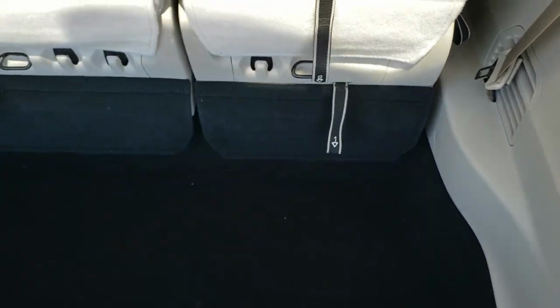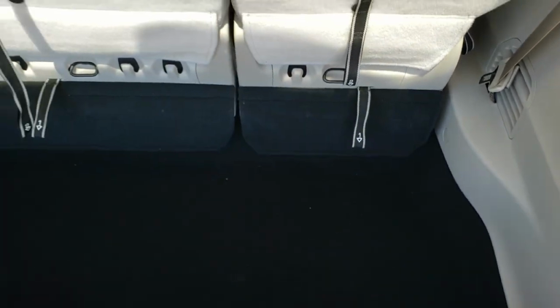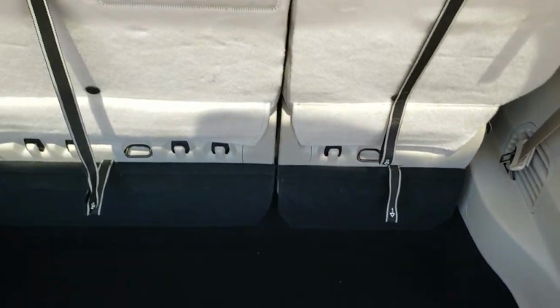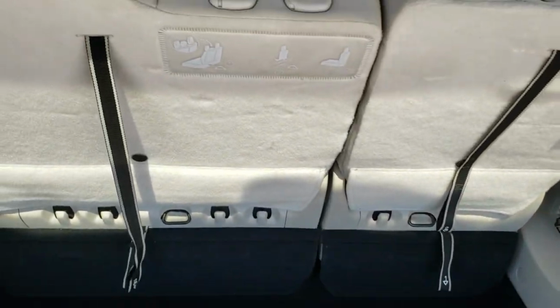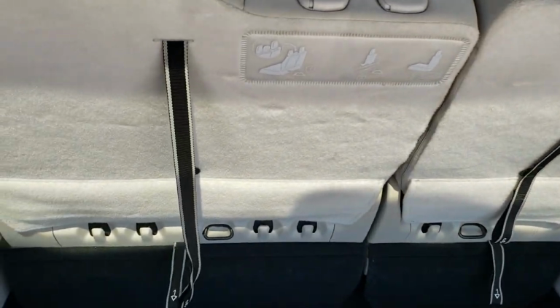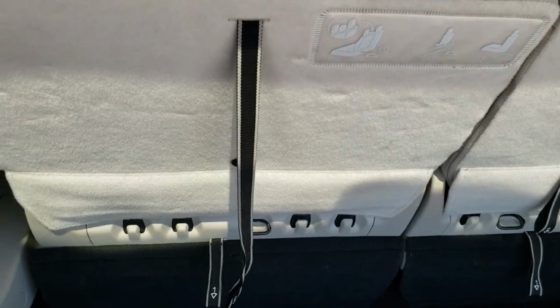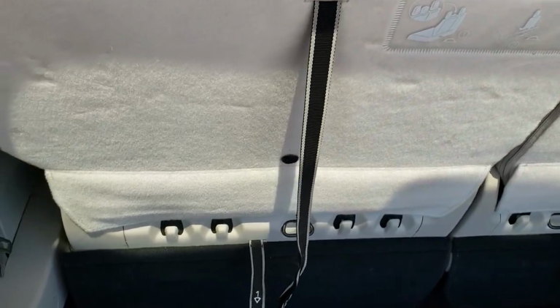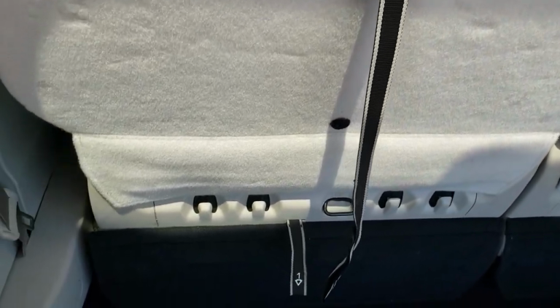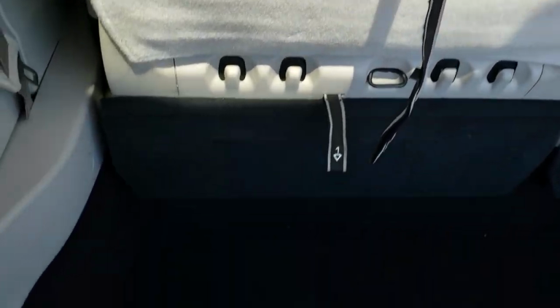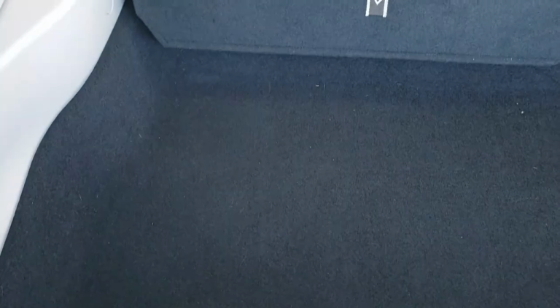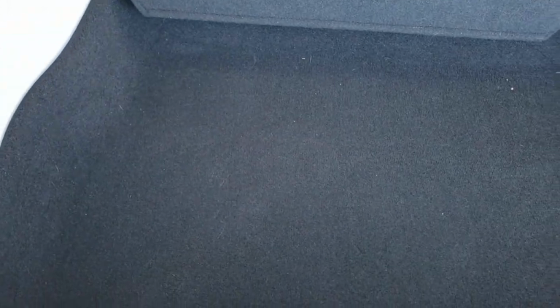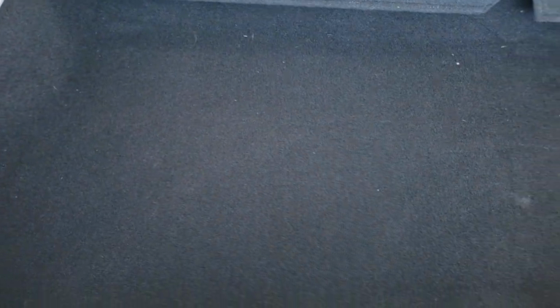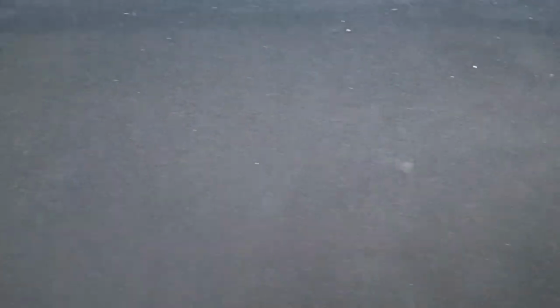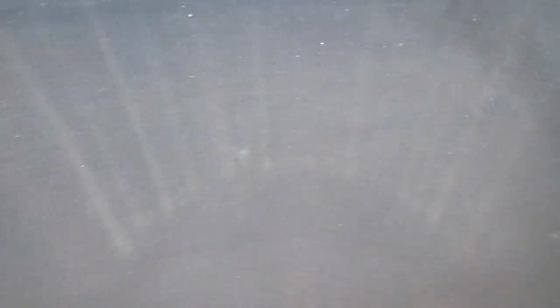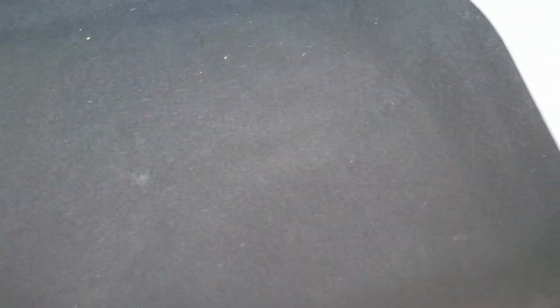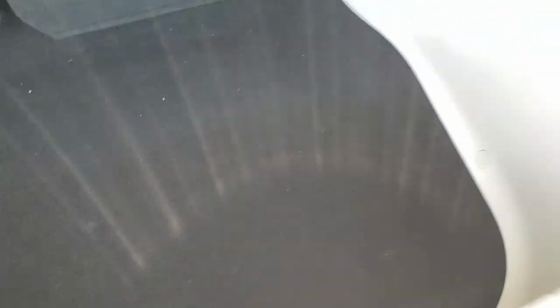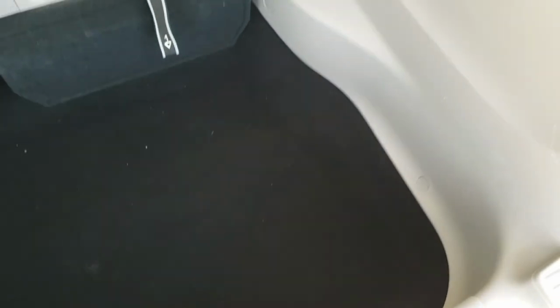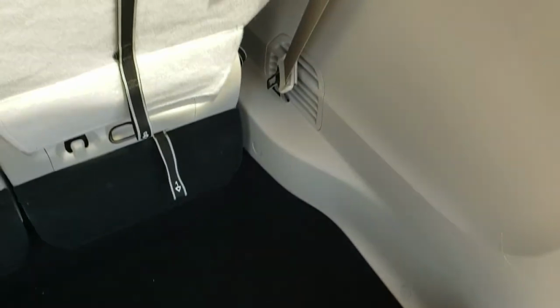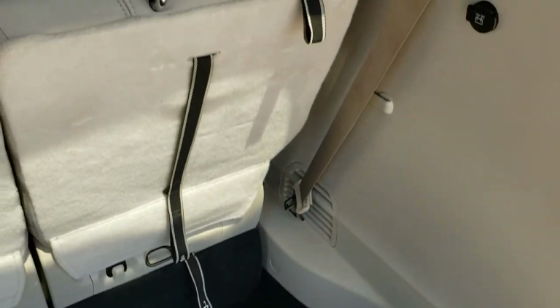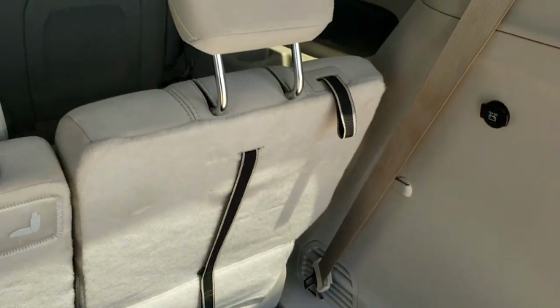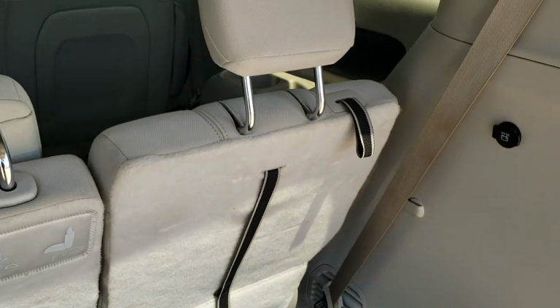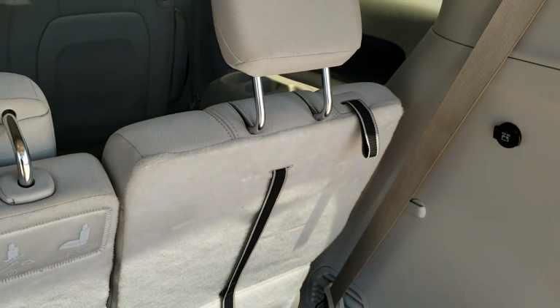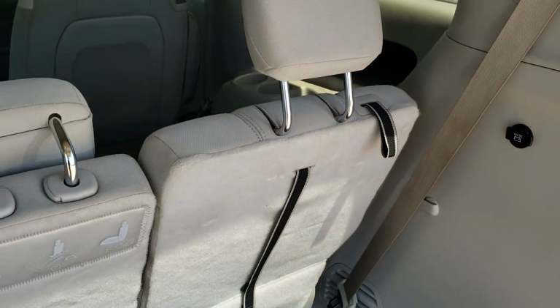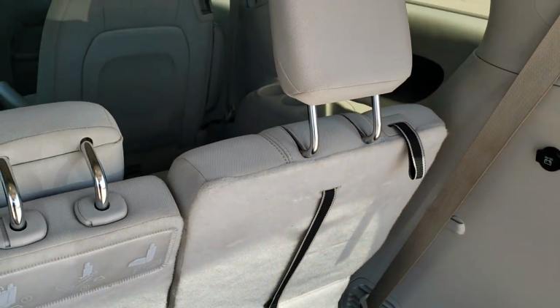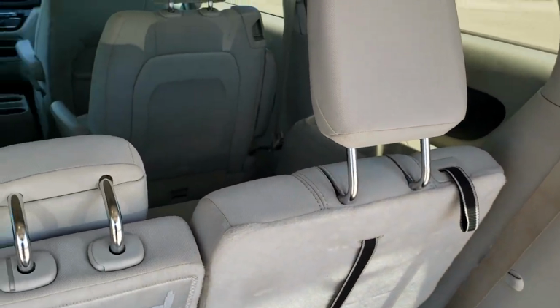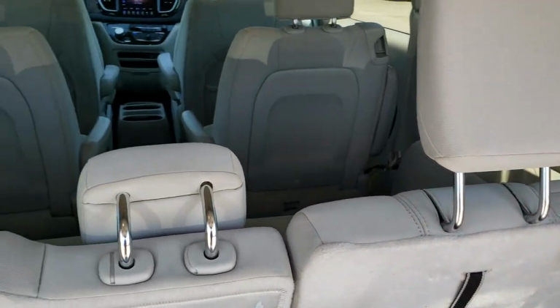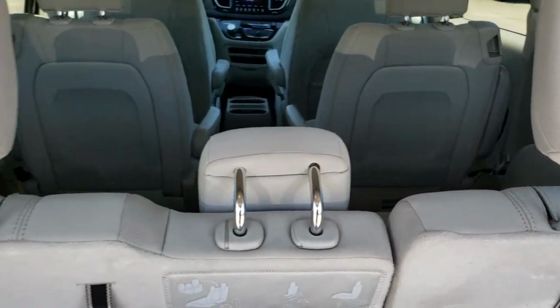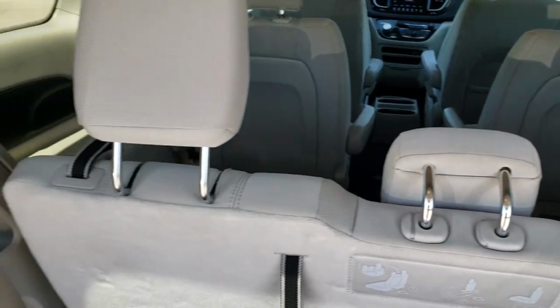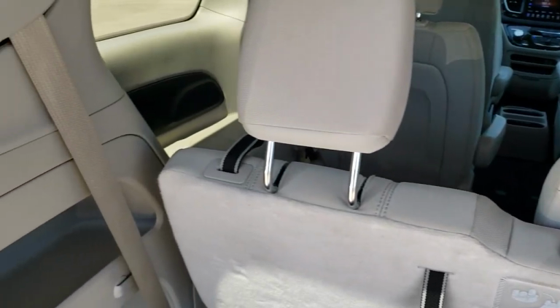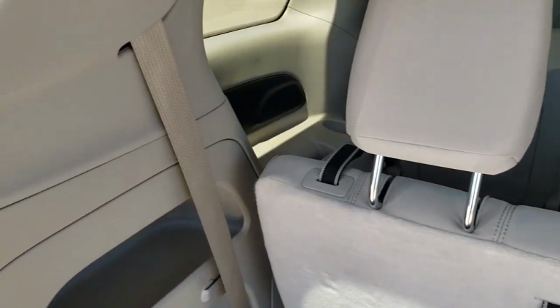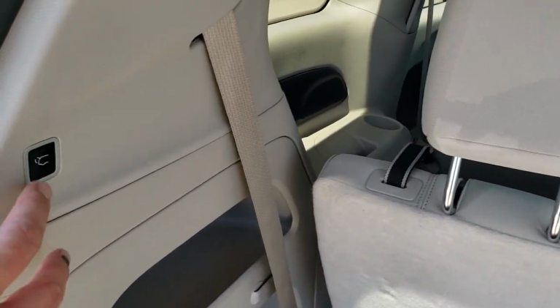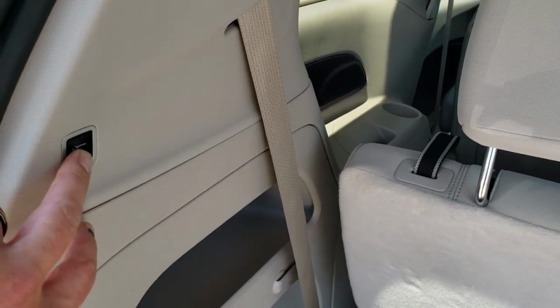What's nice is when you have all the seats down, you can haul 8x4 sheets of plywood, just like you could in the Town & Countries and the Grand Caravans. And they're actually just about the same size as the old Town & Countries were on the inside for storage and everything.